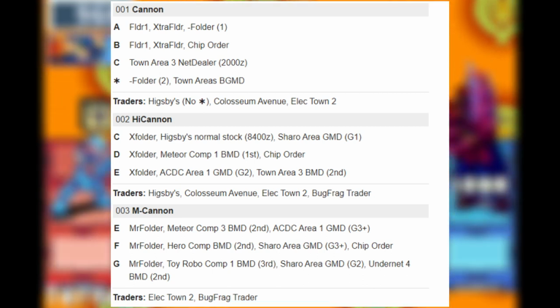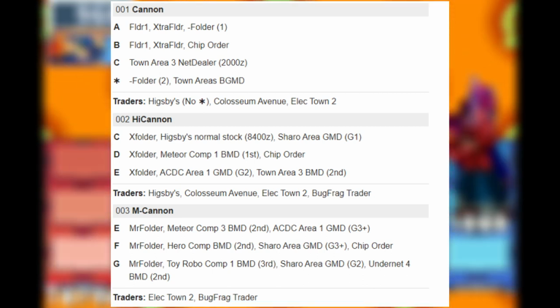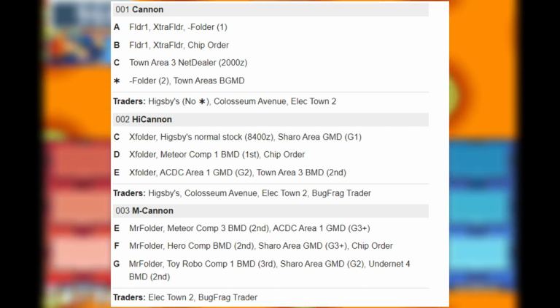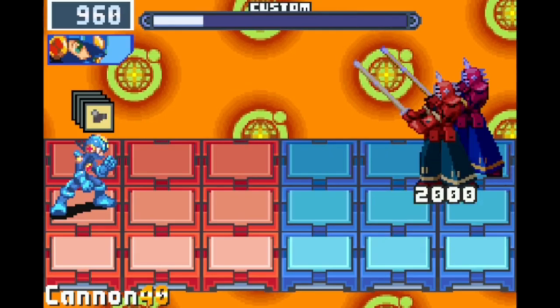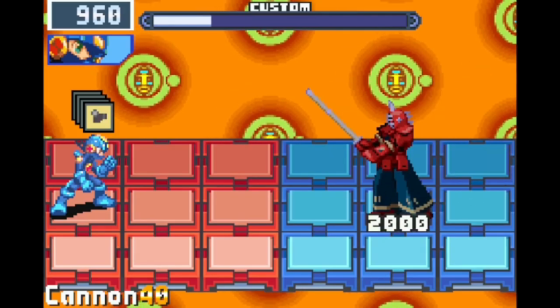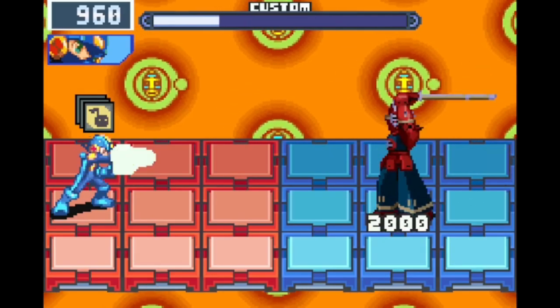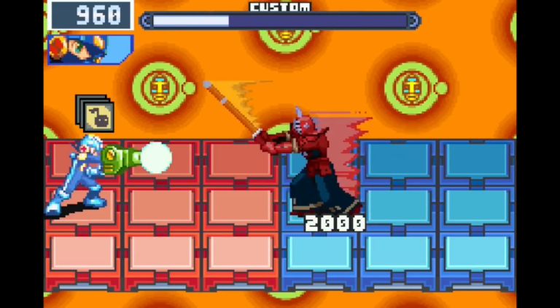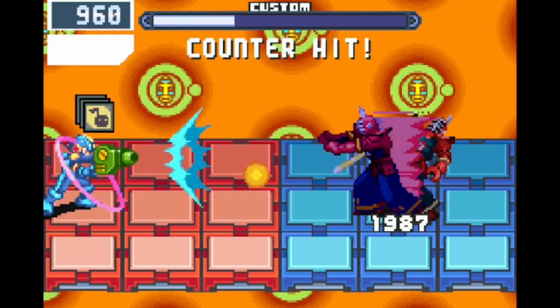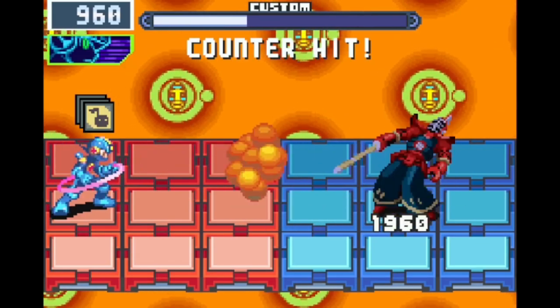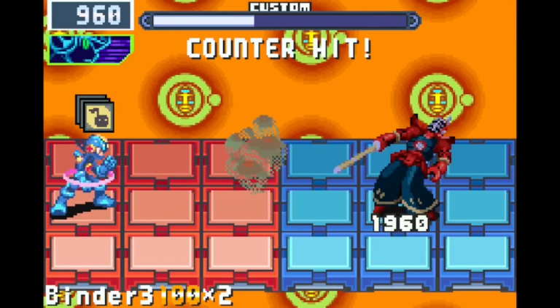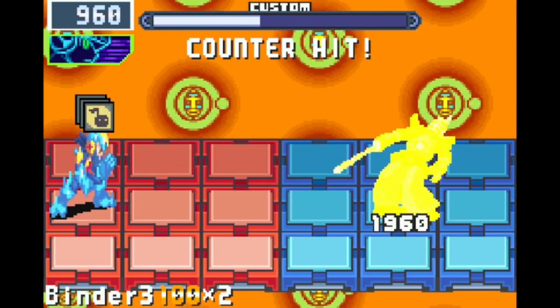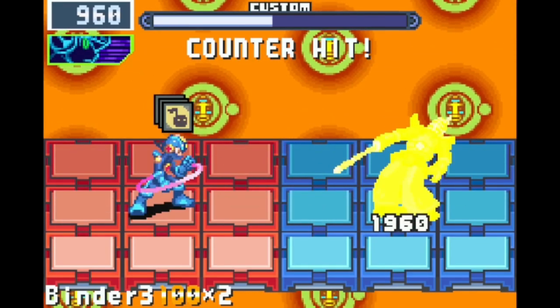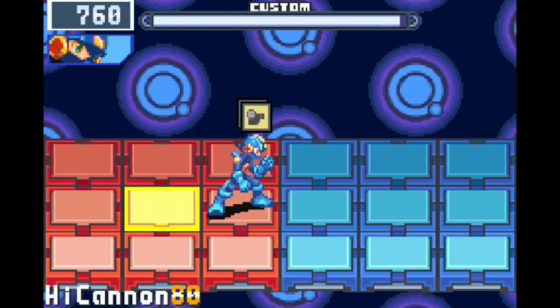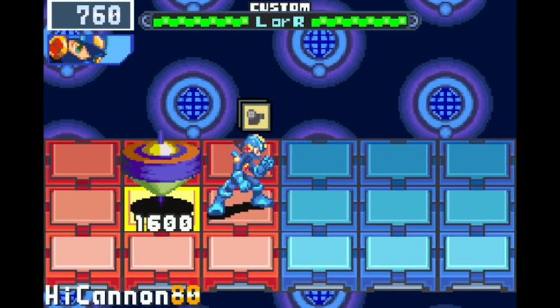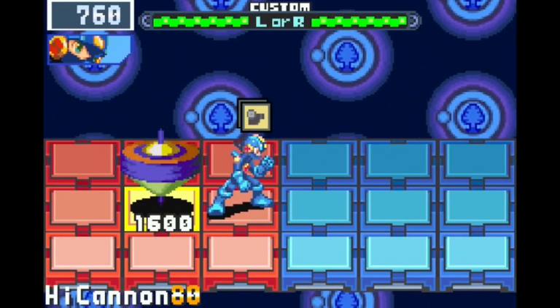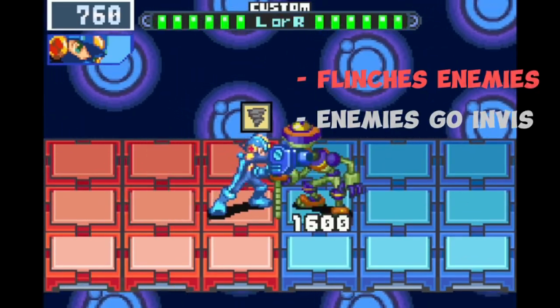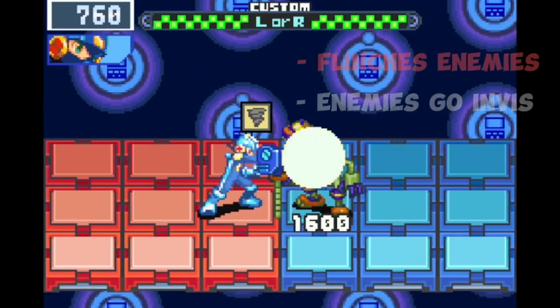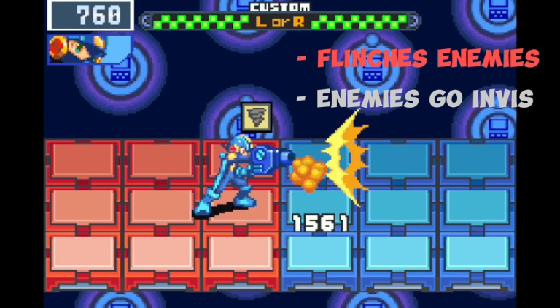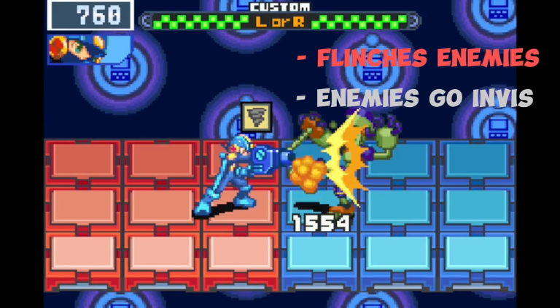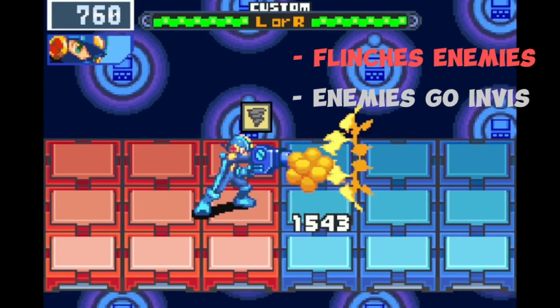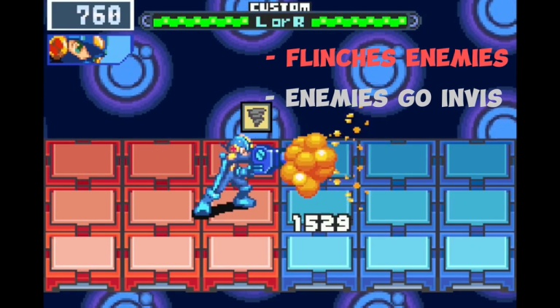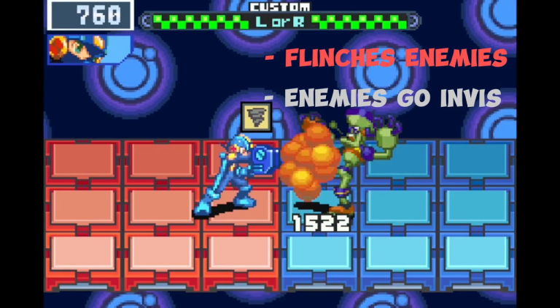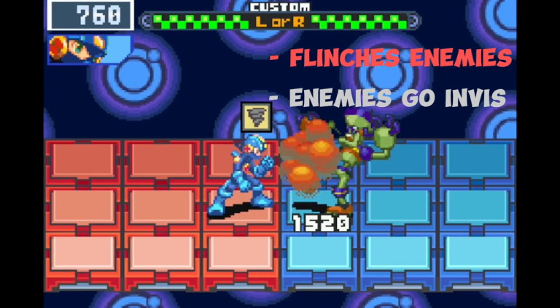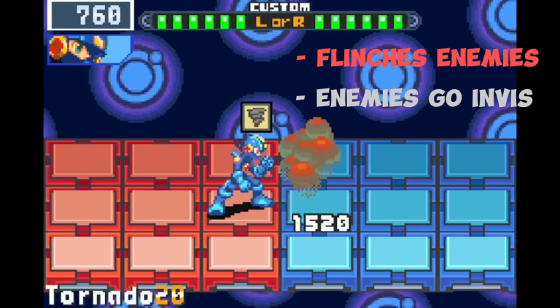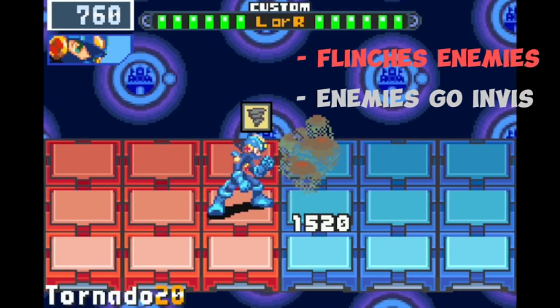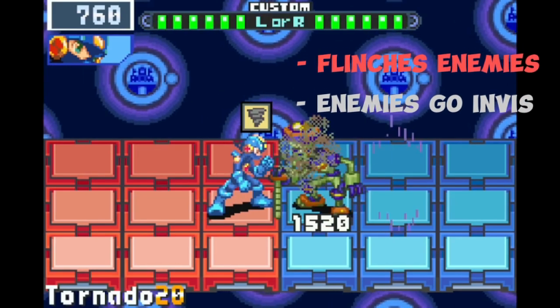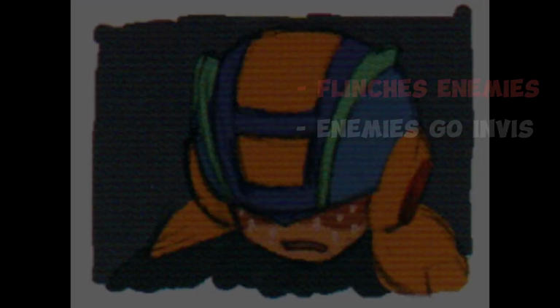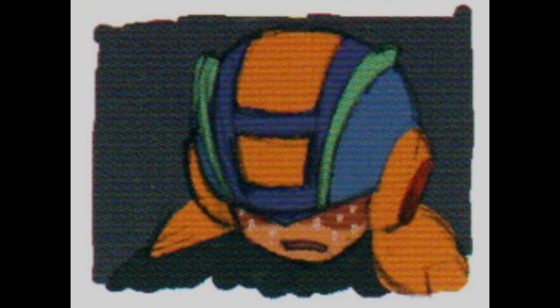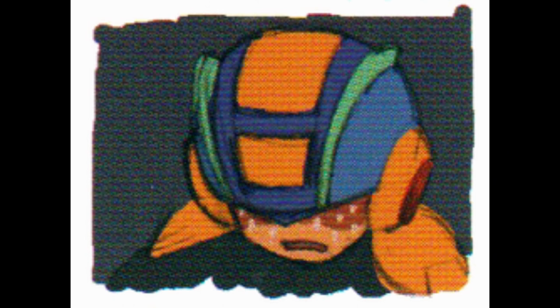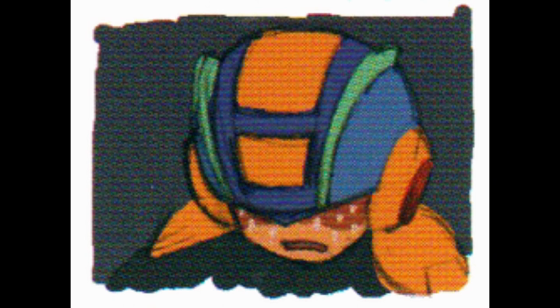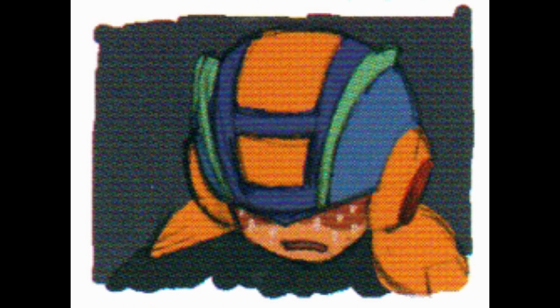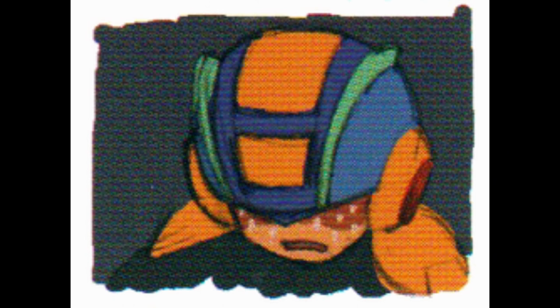It is a very straightforward chip, in that it will attack the first obstacle or enemy in front of MegaMan. Cannon also flinches enemy navies and enters them into the invis state.